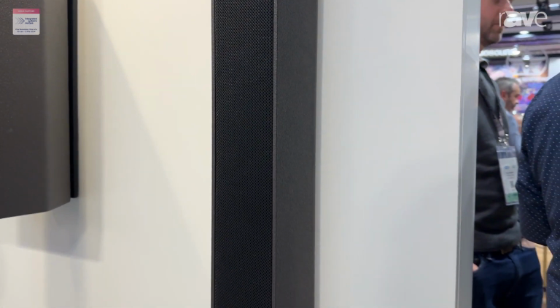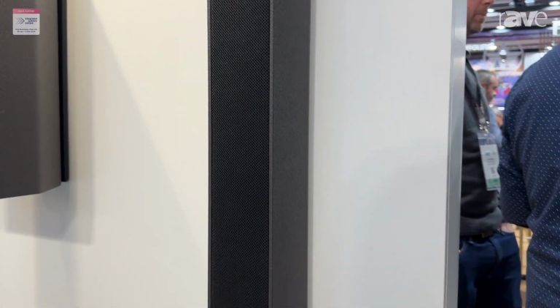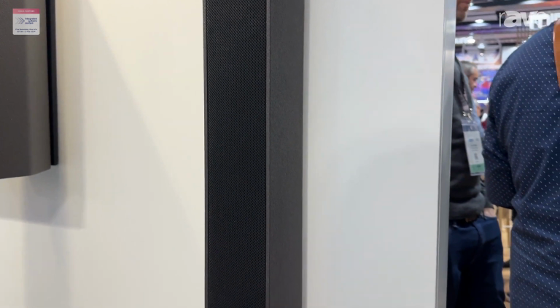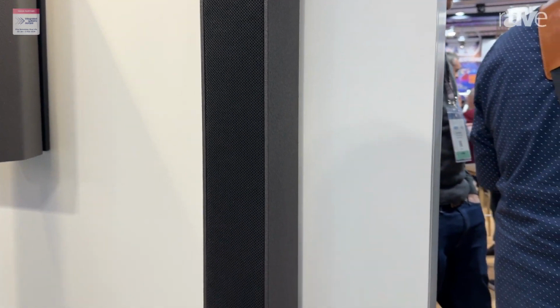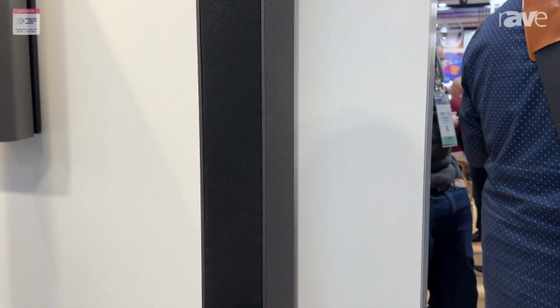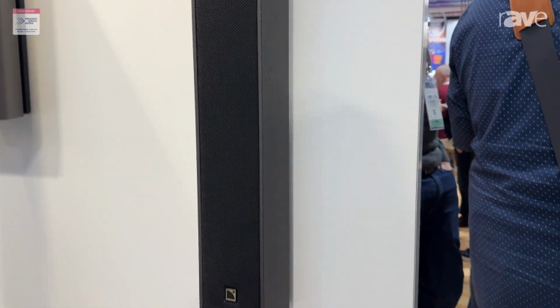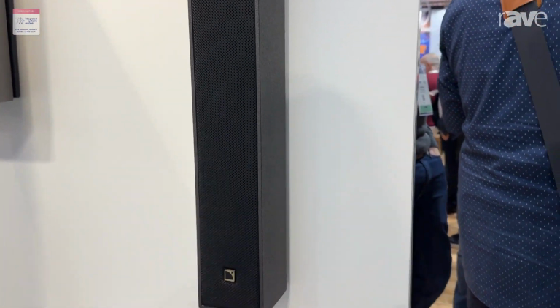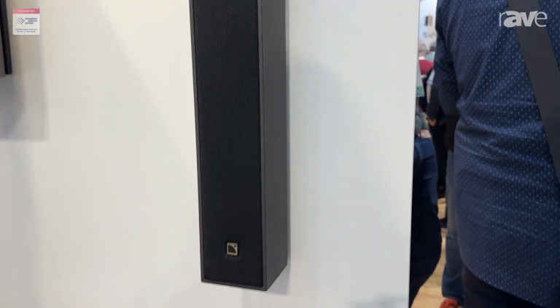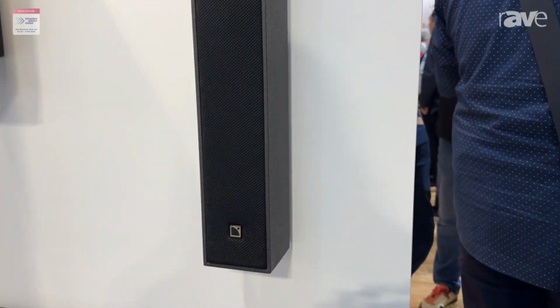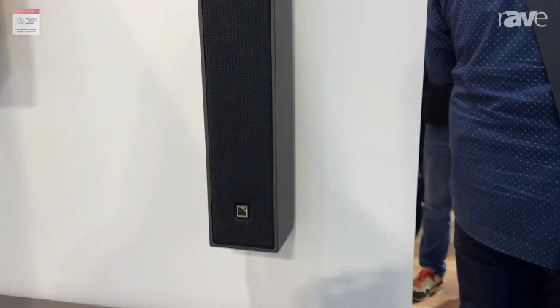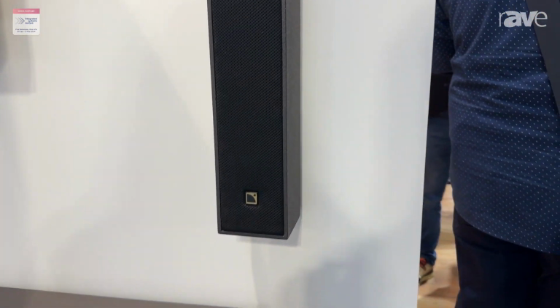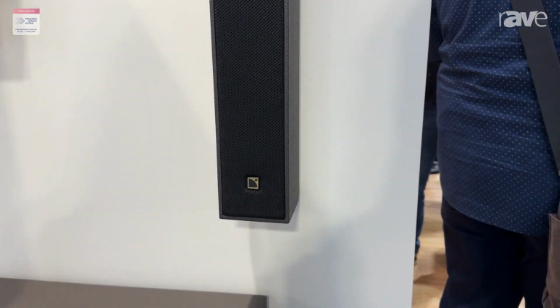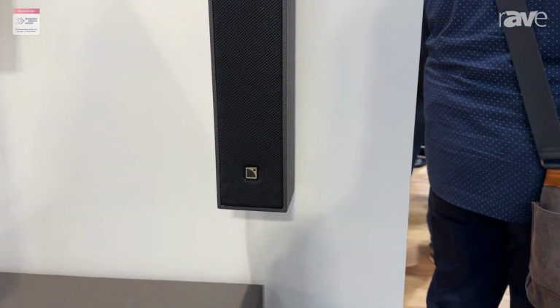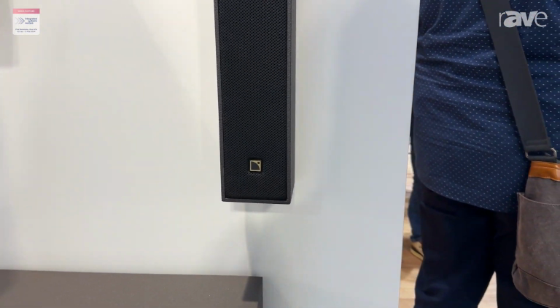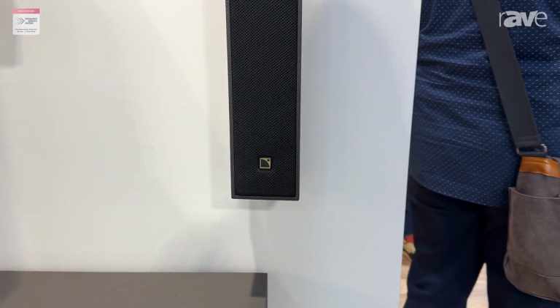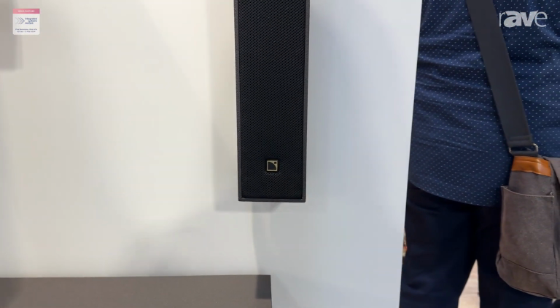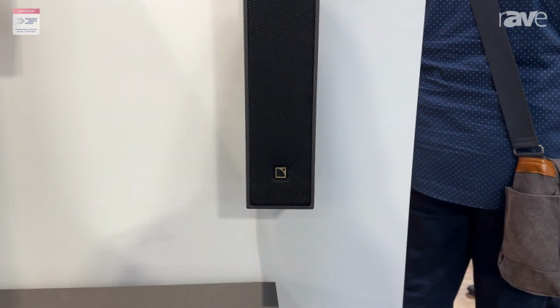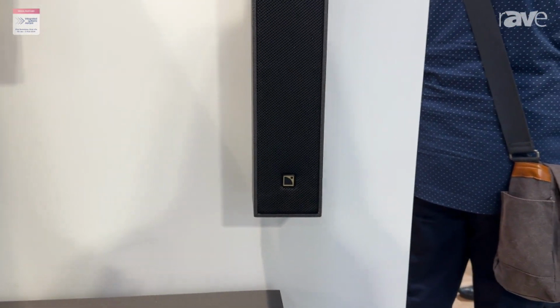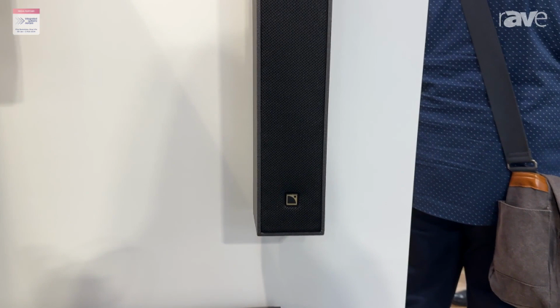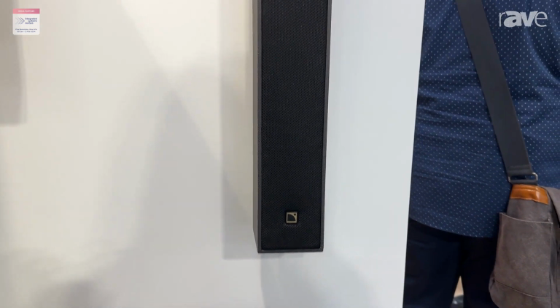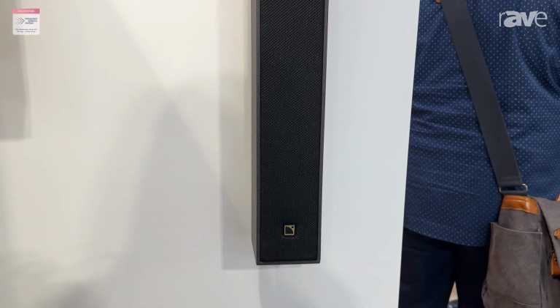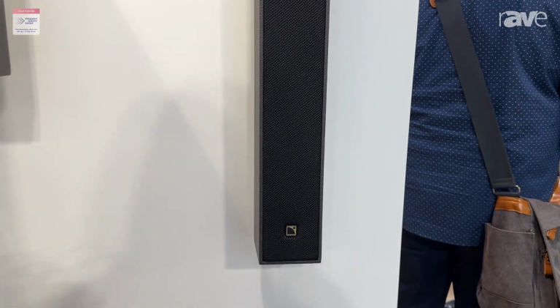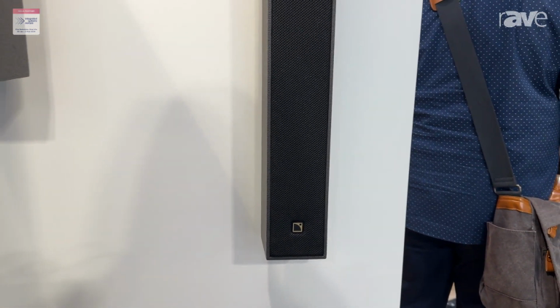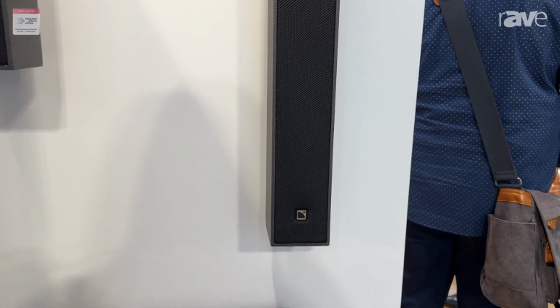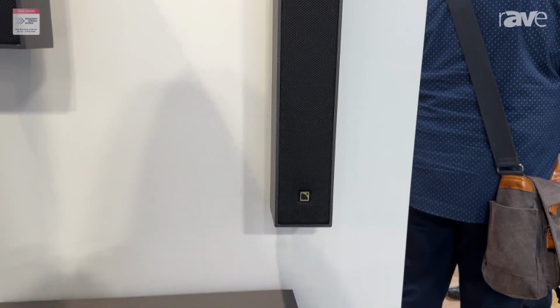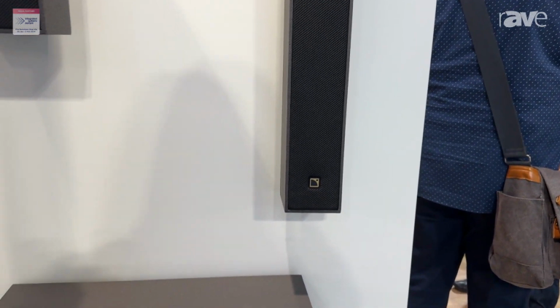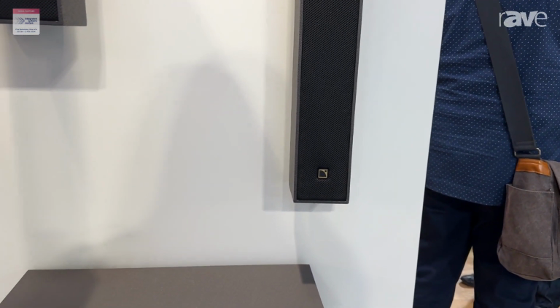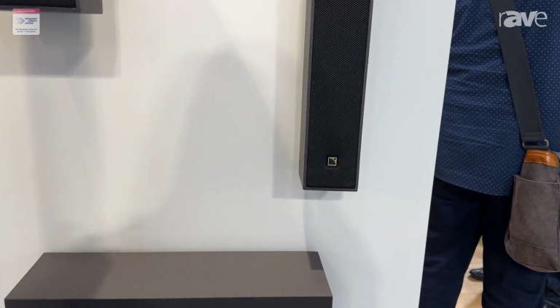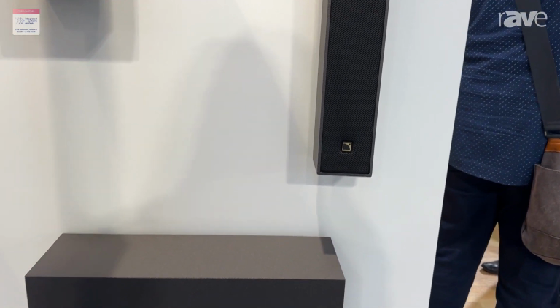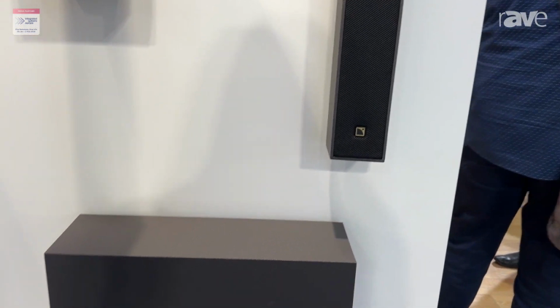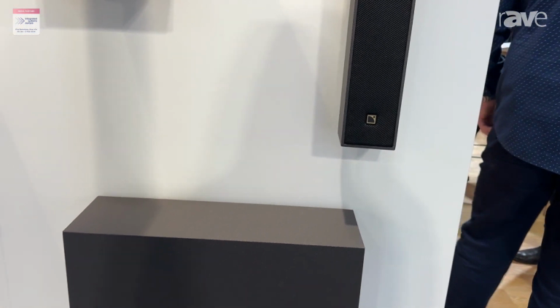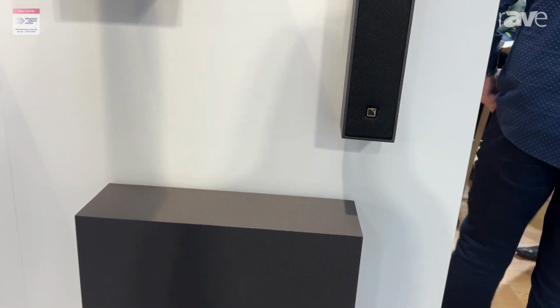We have multiple rigging options. This is part of our install series, so these can go on wall or in wall. Do check out the hardware on our website — we have many options.